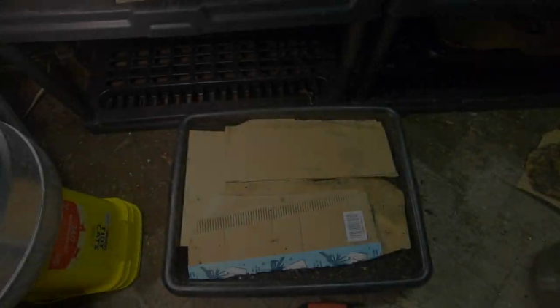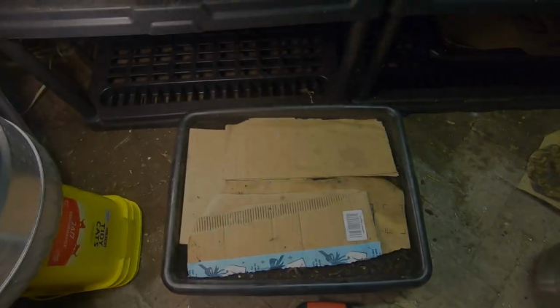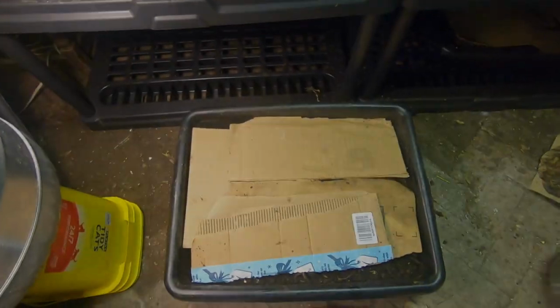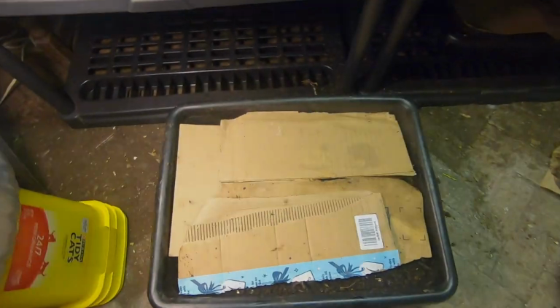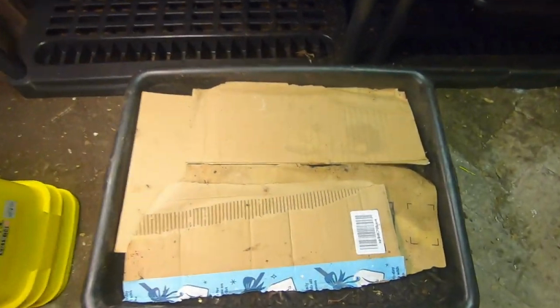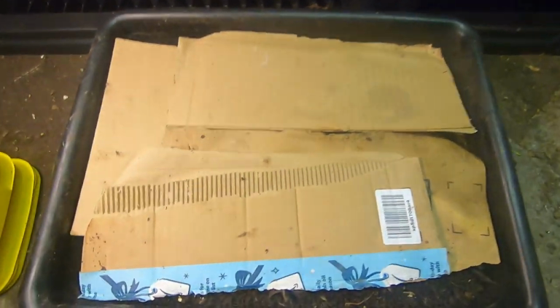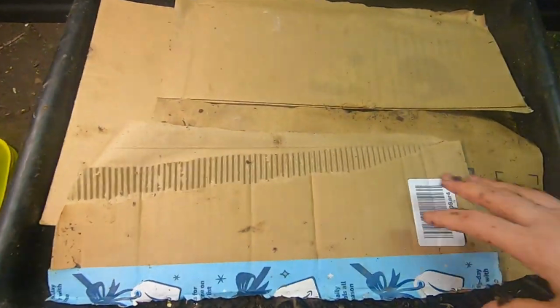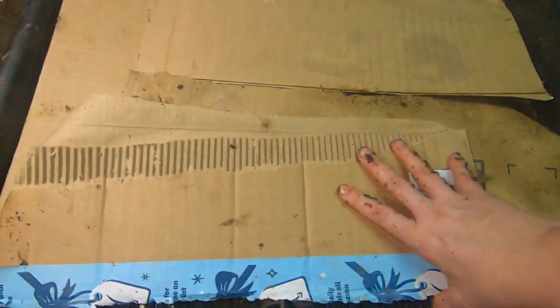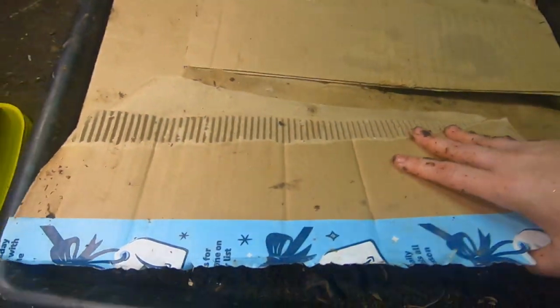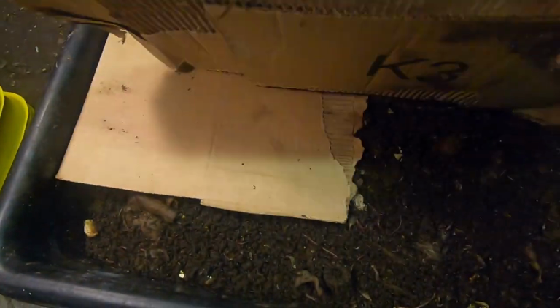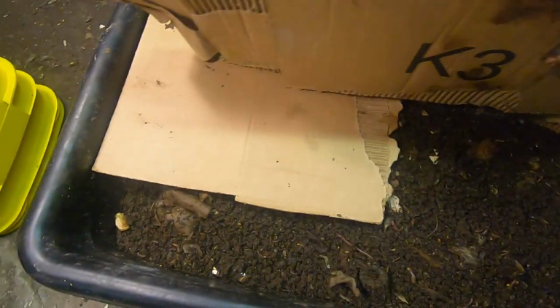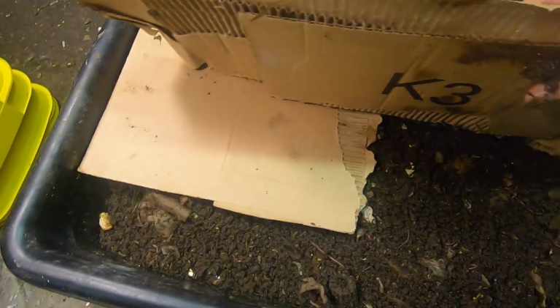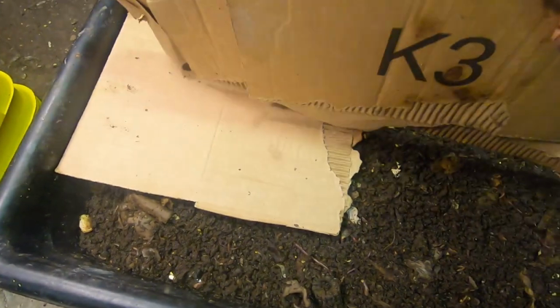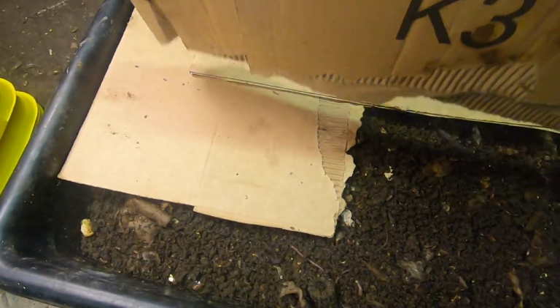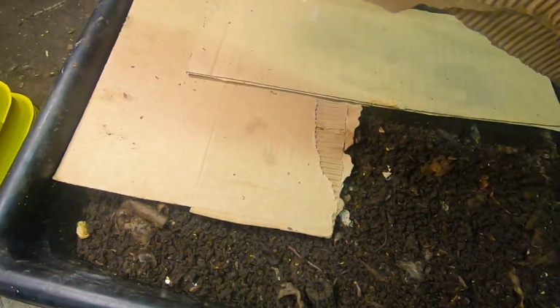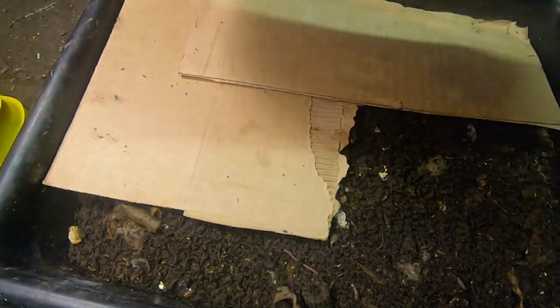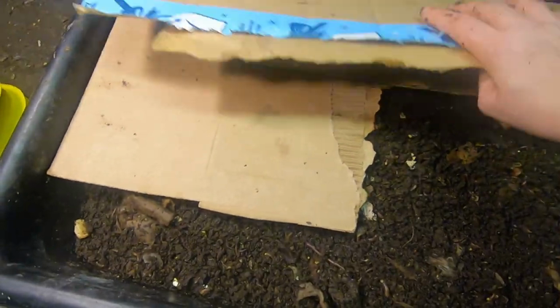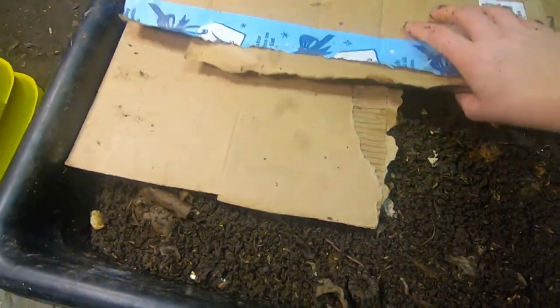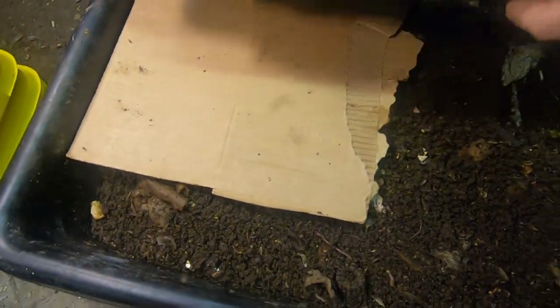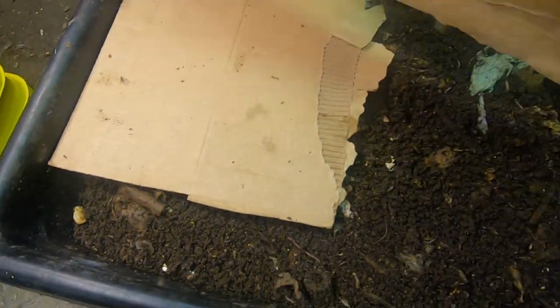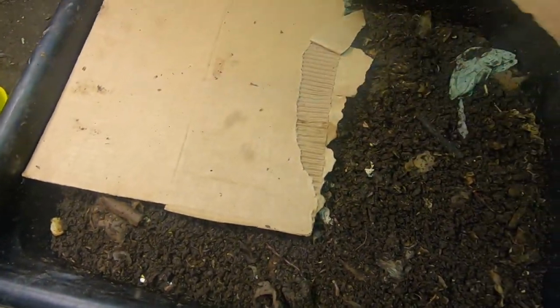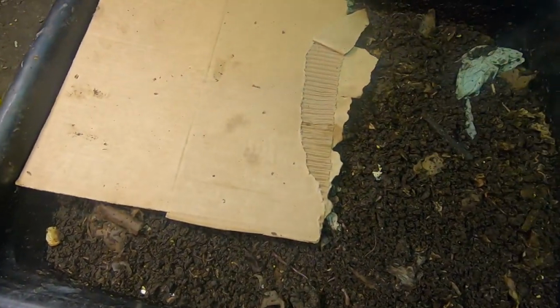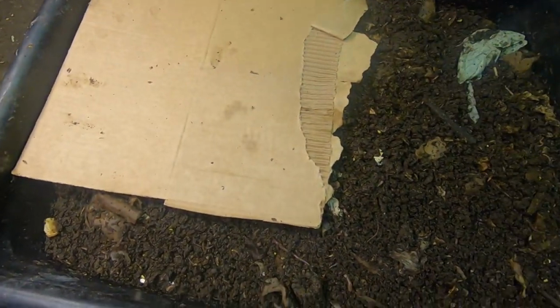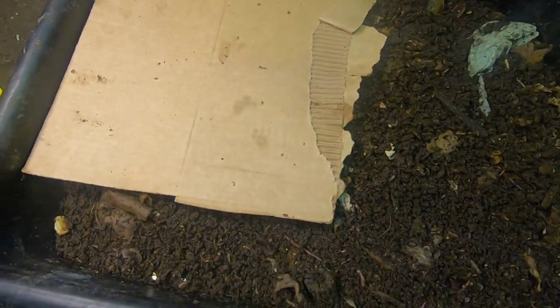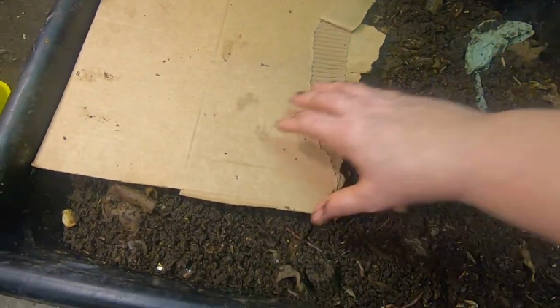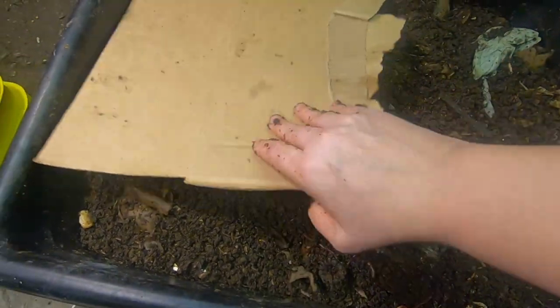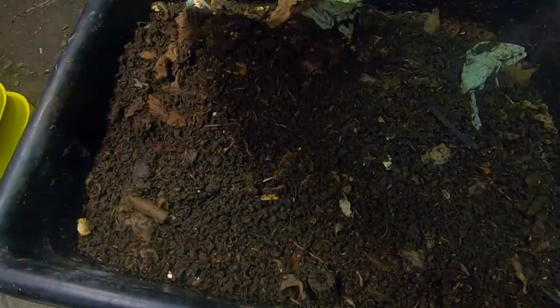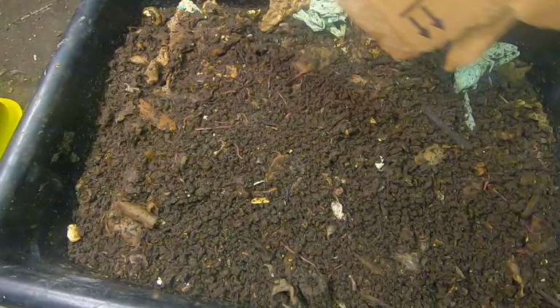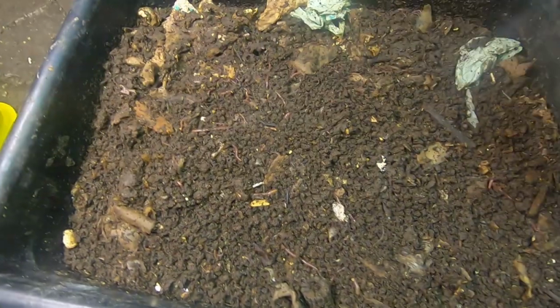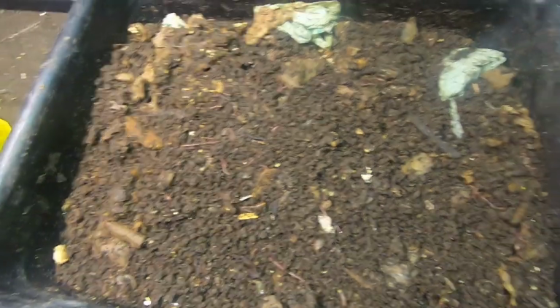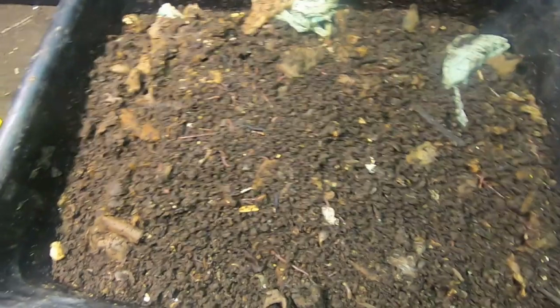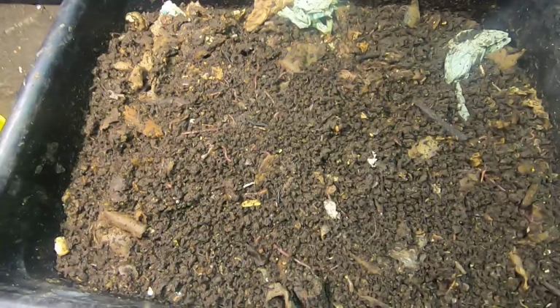Hey guys, it's Anne over at Plant Obsessed, and I'm going to look in on one of my bins that I've kind of just been feeding, honestly, whatever has been available.